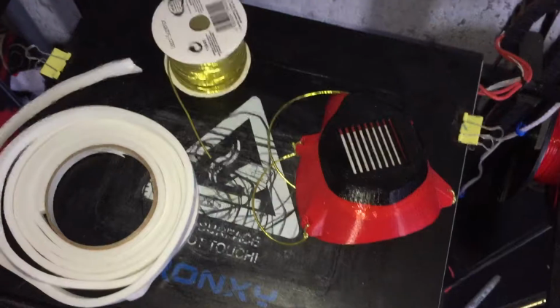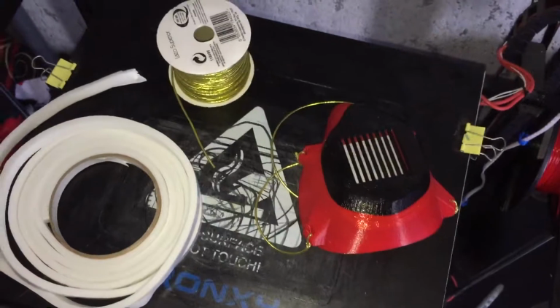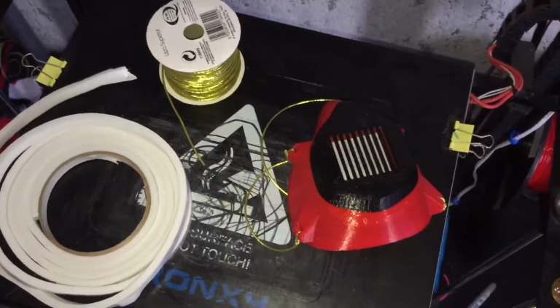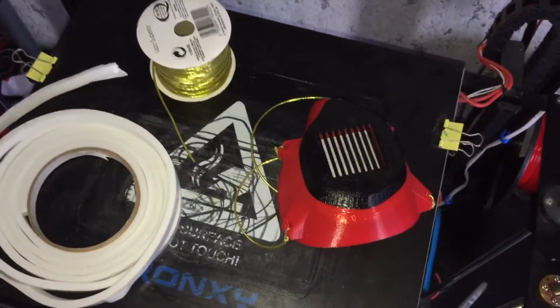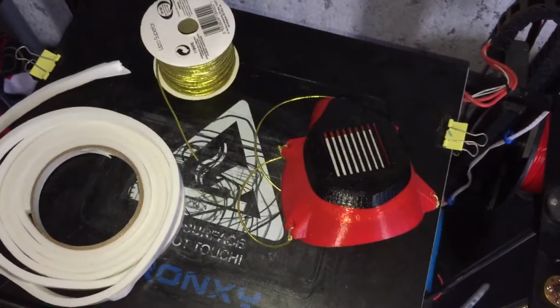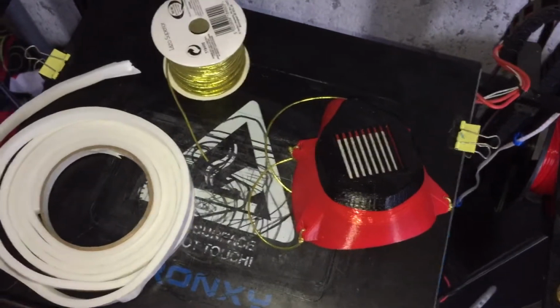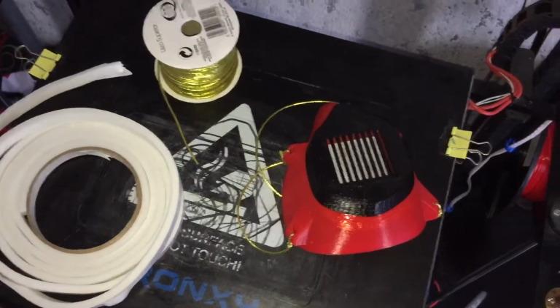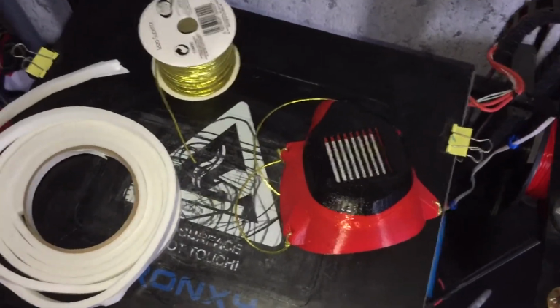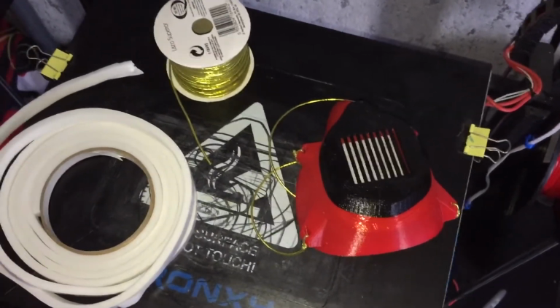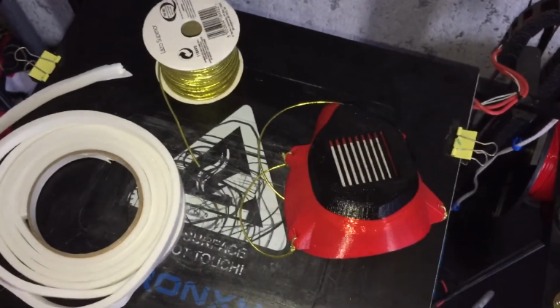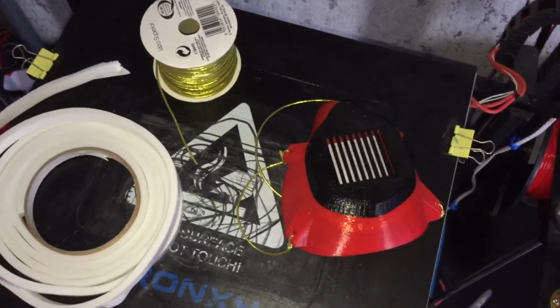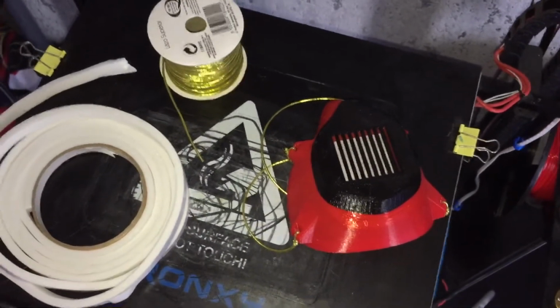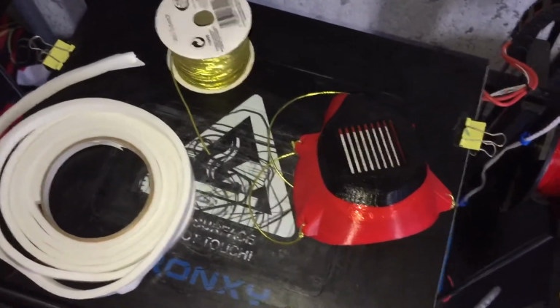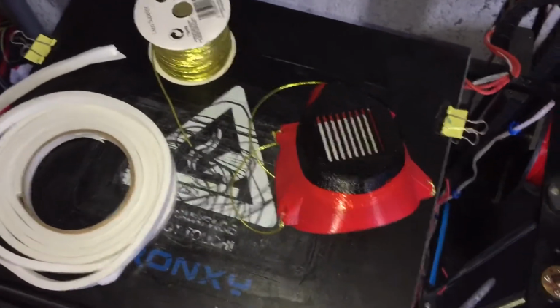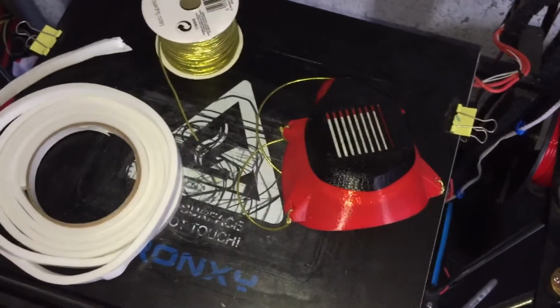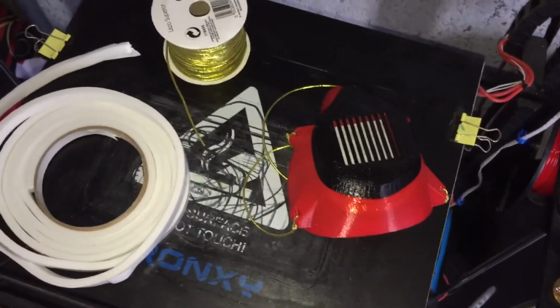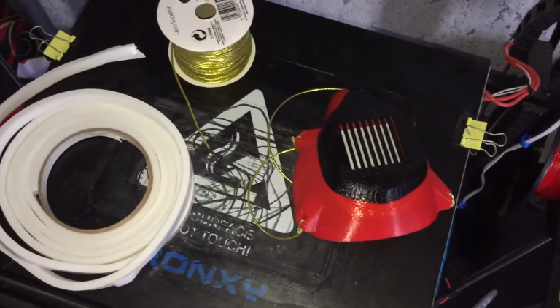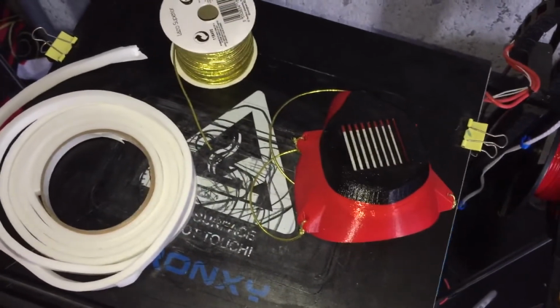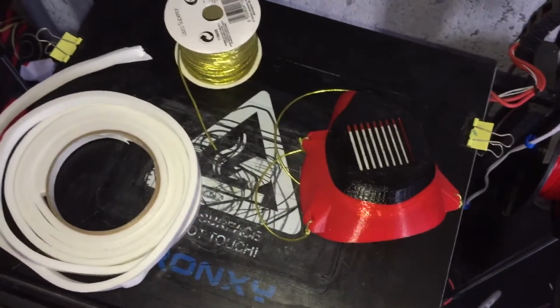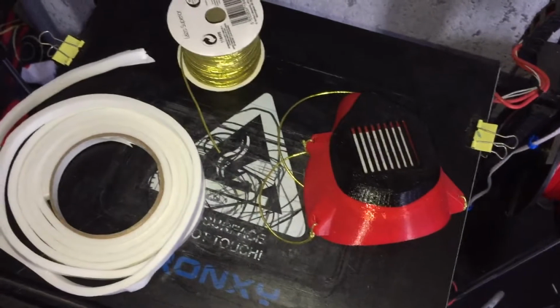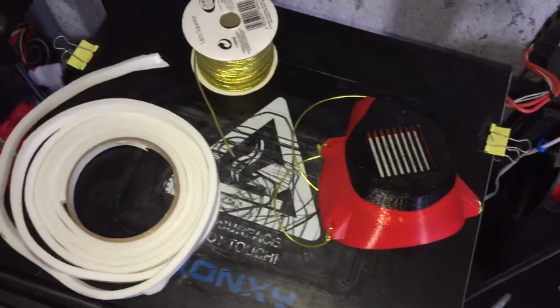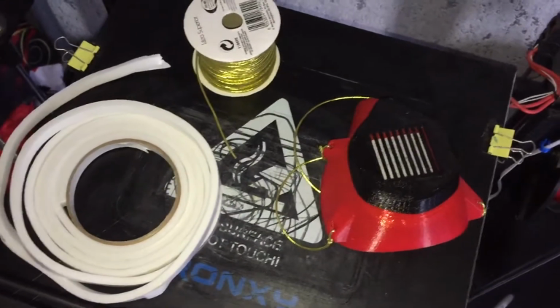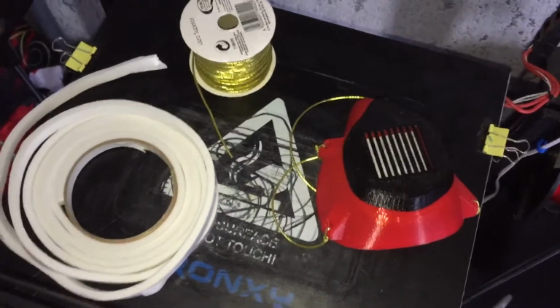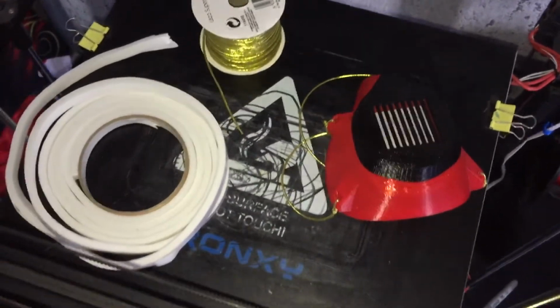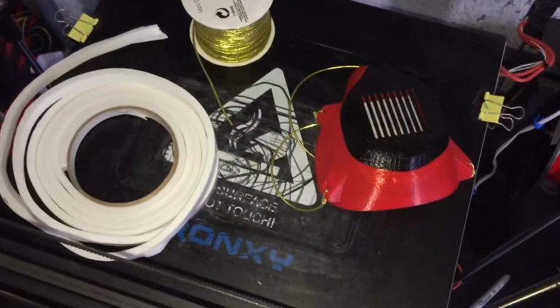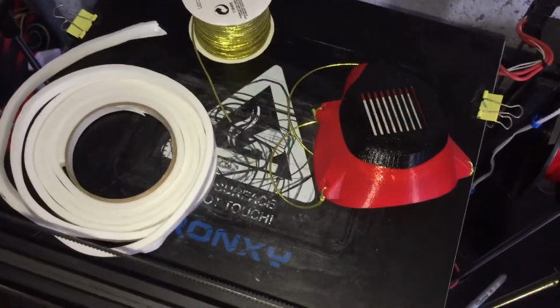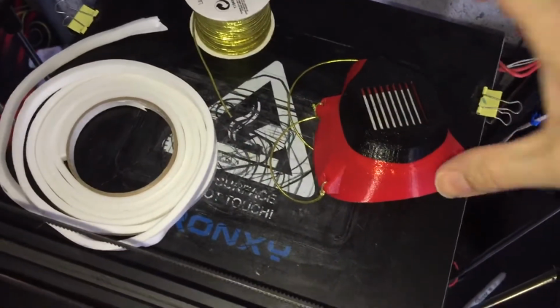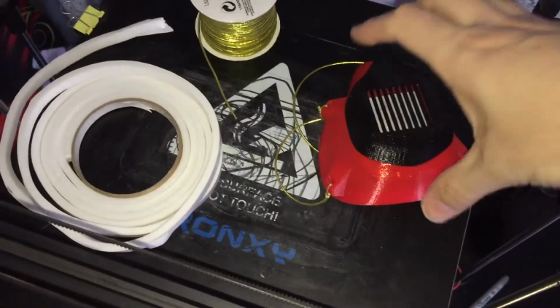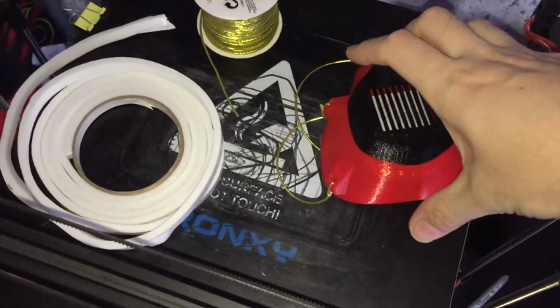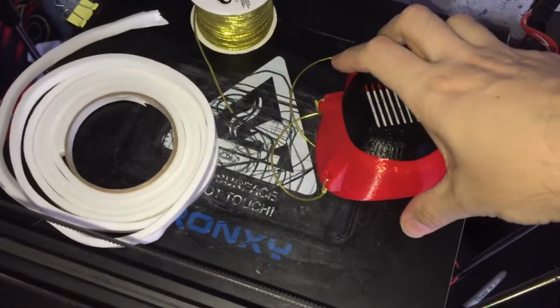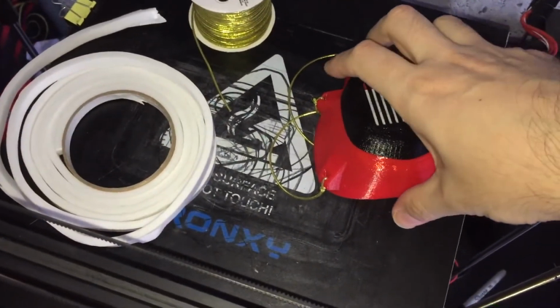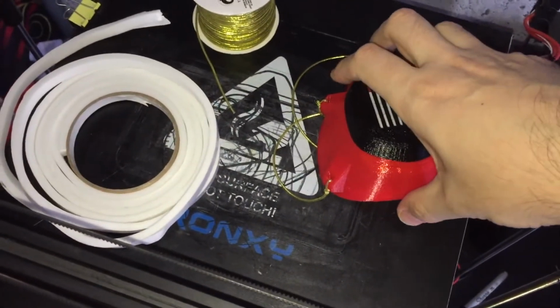Hi and welcome to a 3D printed safe video. Recently I found this mask on Thingiverse.